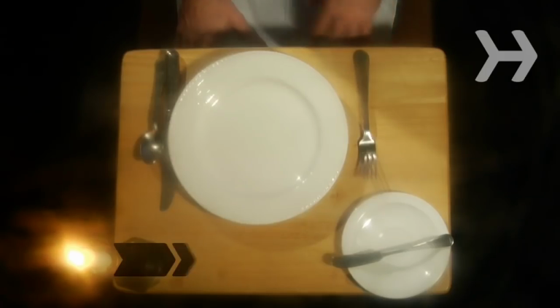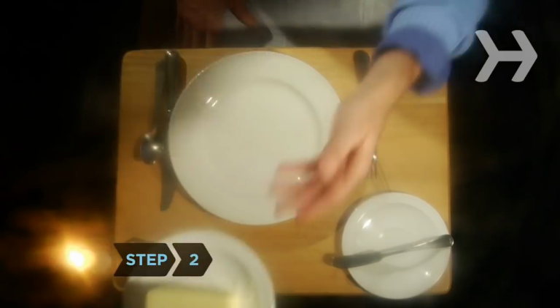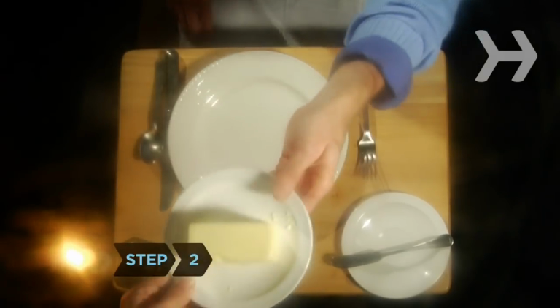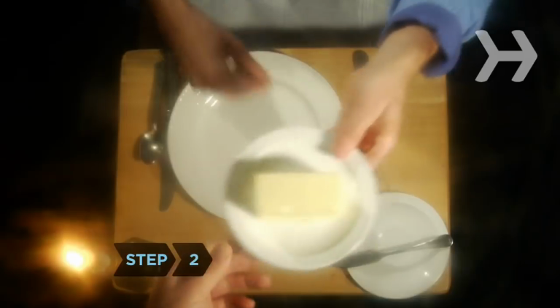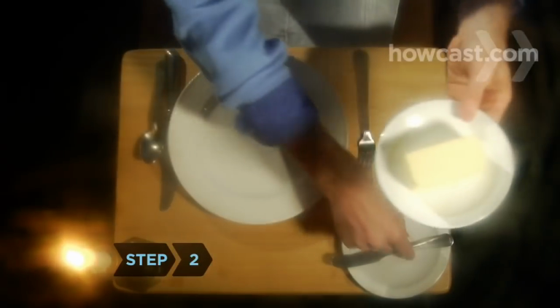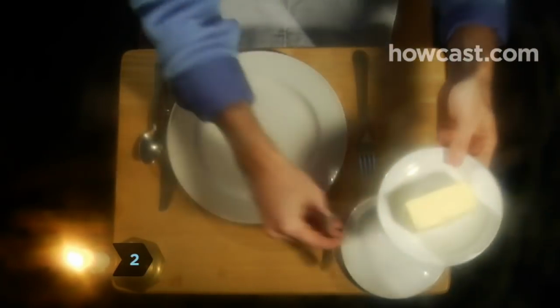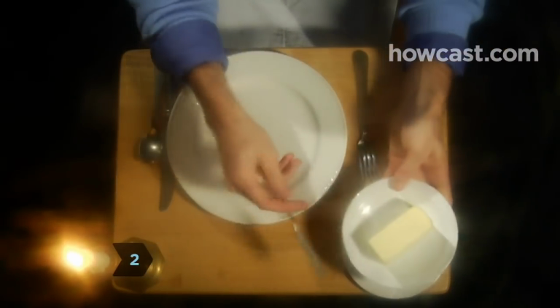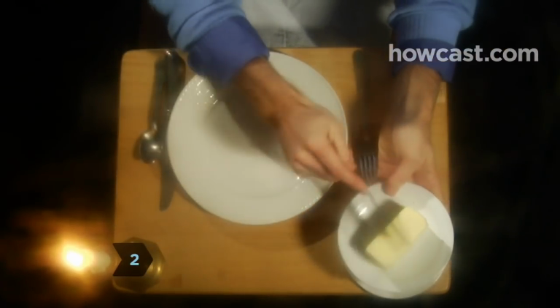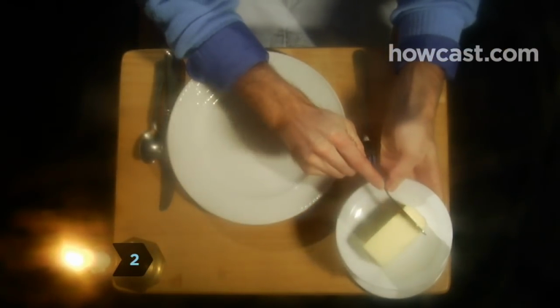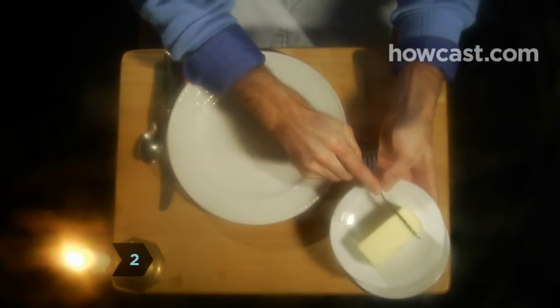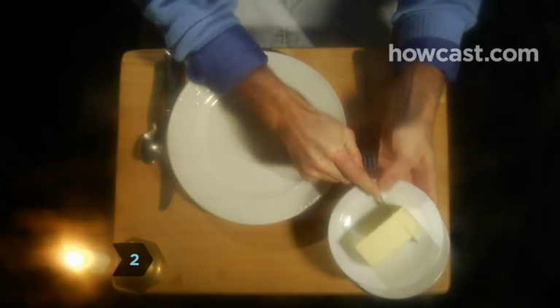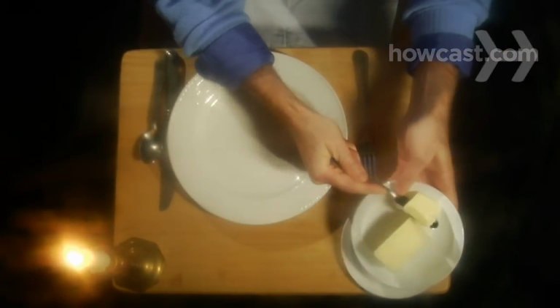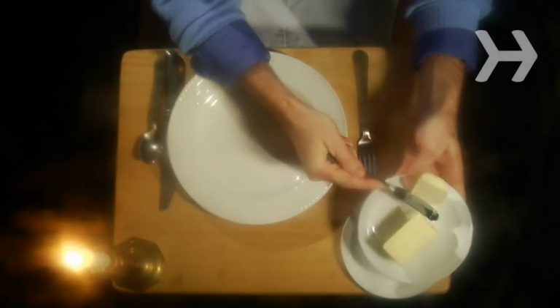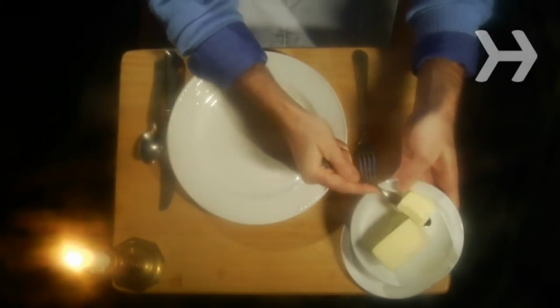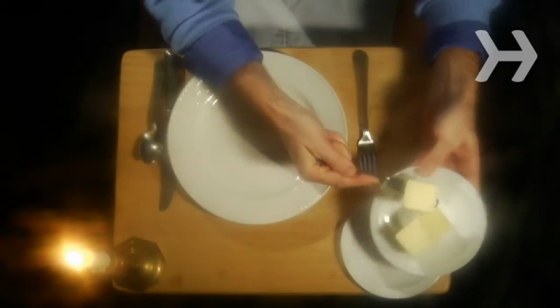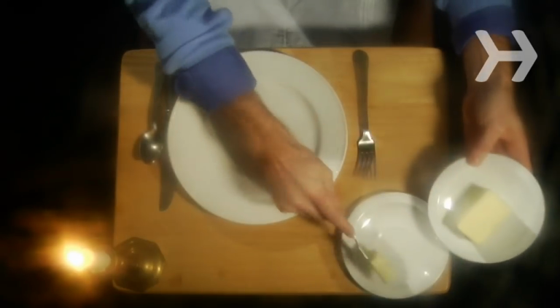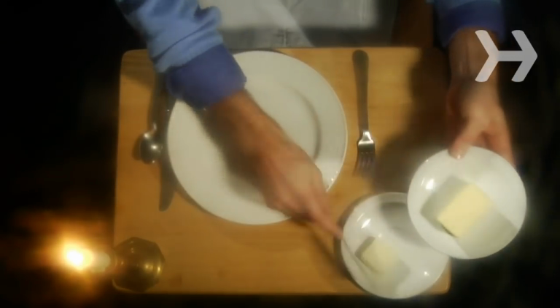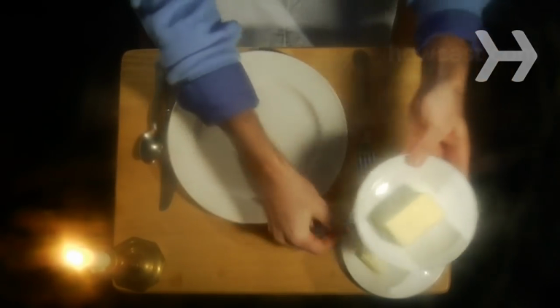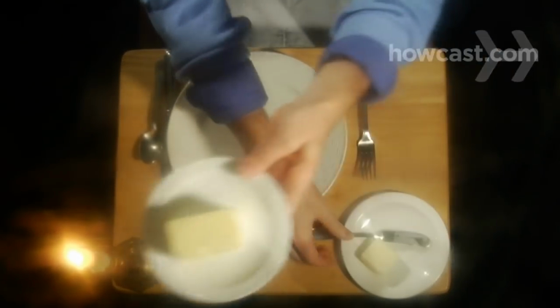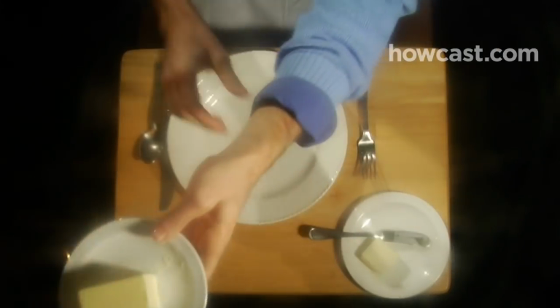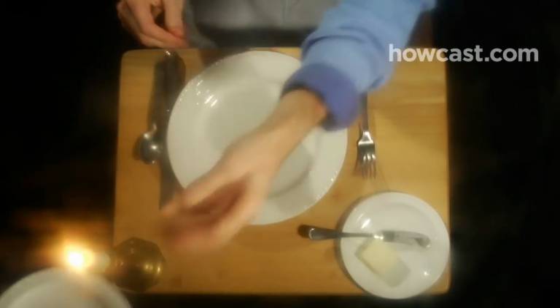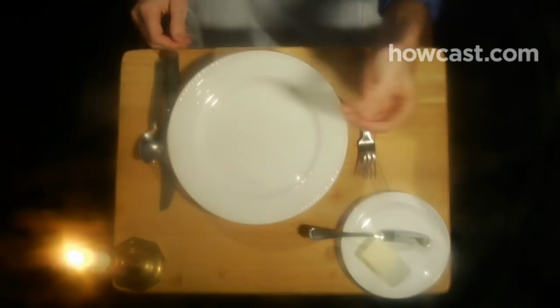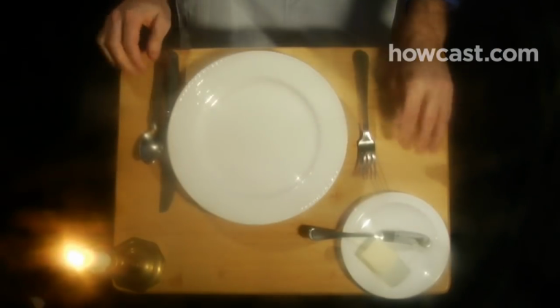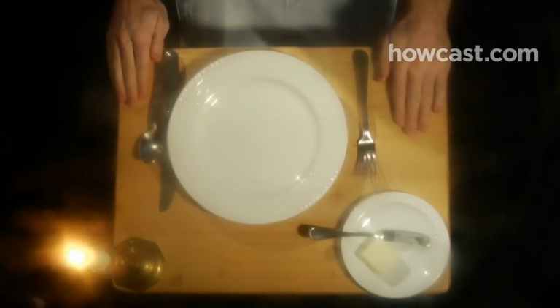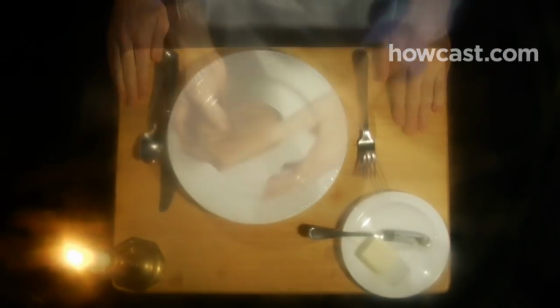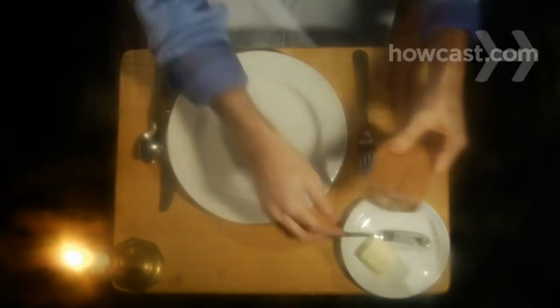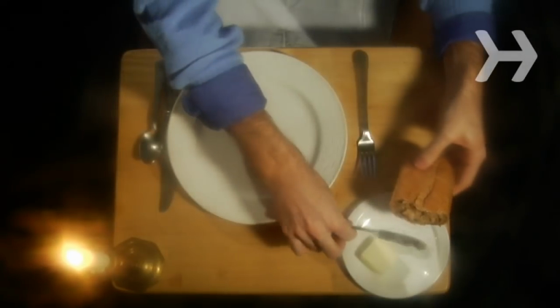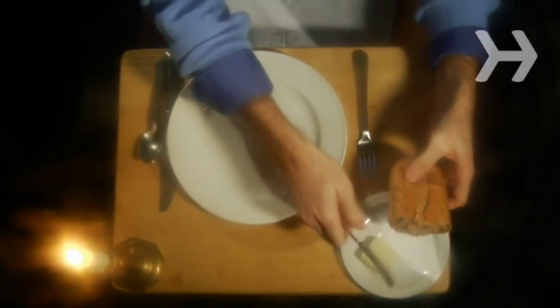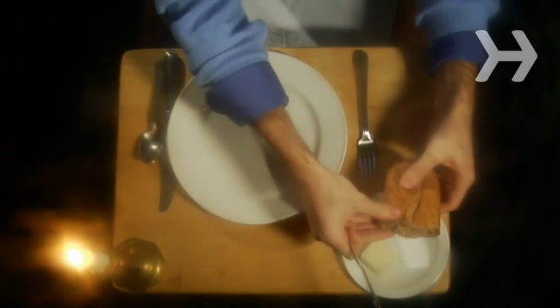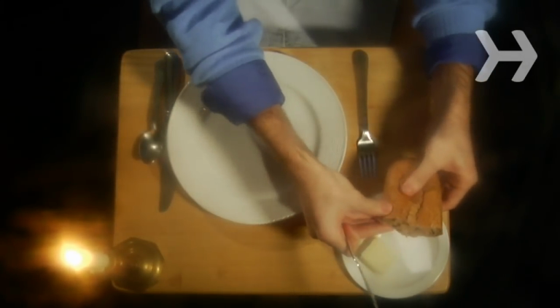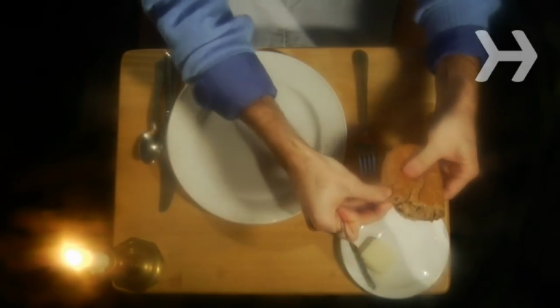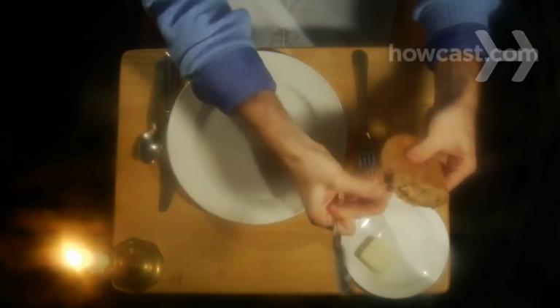Step 2. Your bread plate is to your left. Place a chunk of butter on your plate — enough so that you don't have to keep dipping into the communal butter dish. Break off one bite-sized piece of bread at a time, buttering it just before eating it.